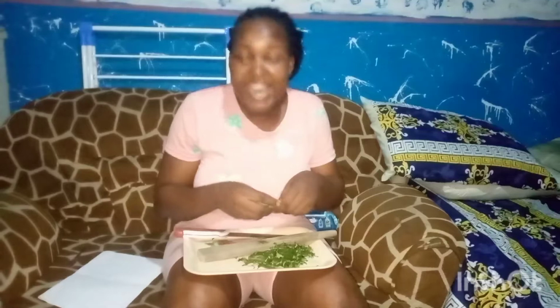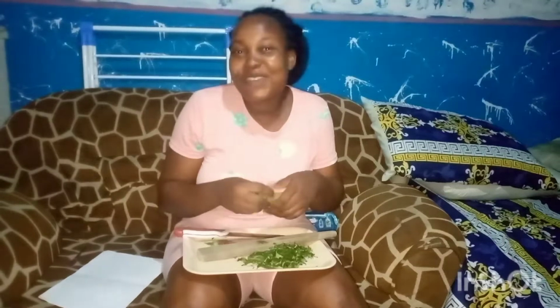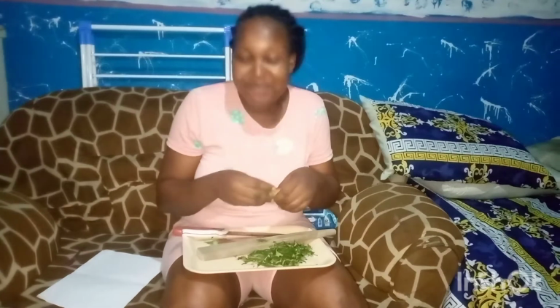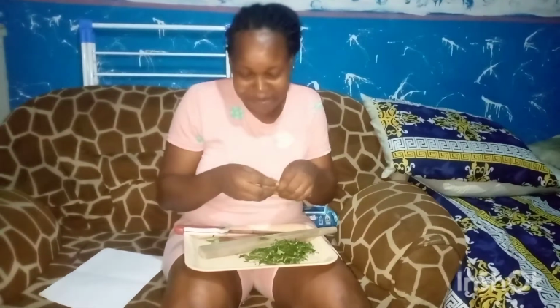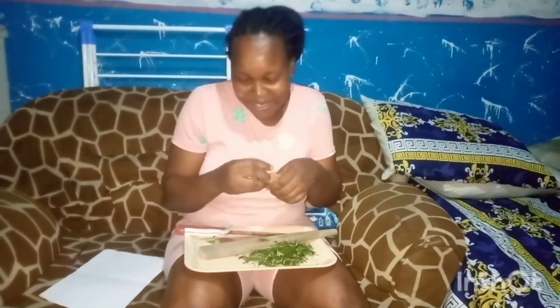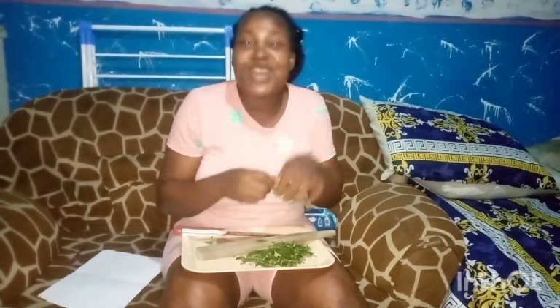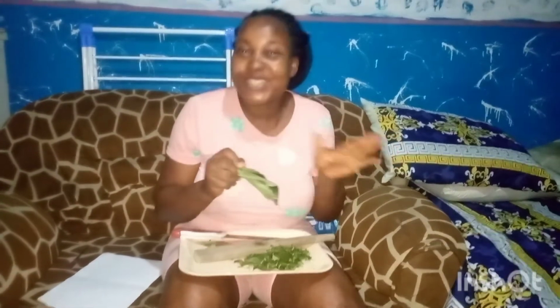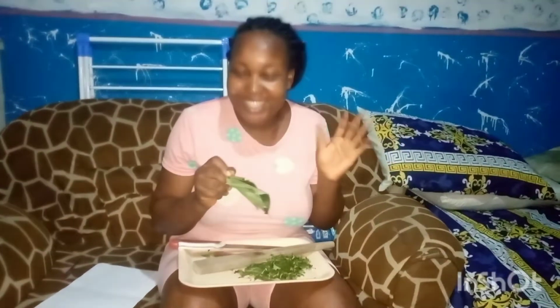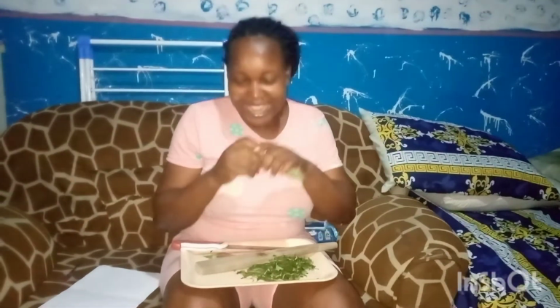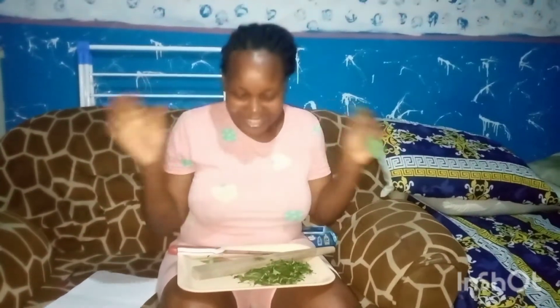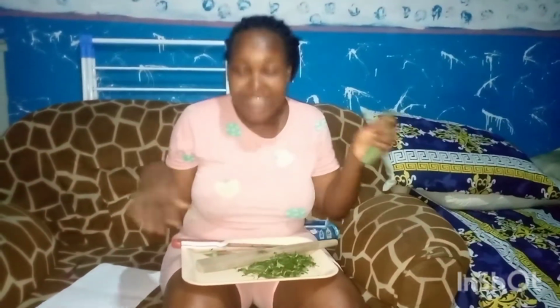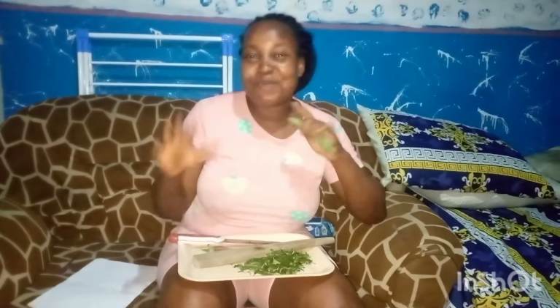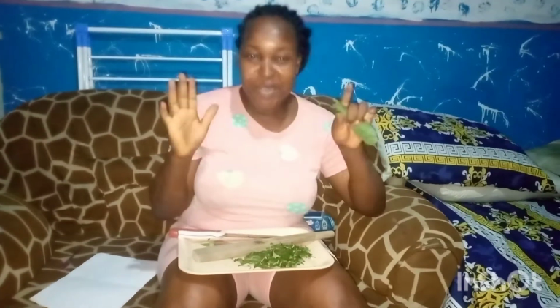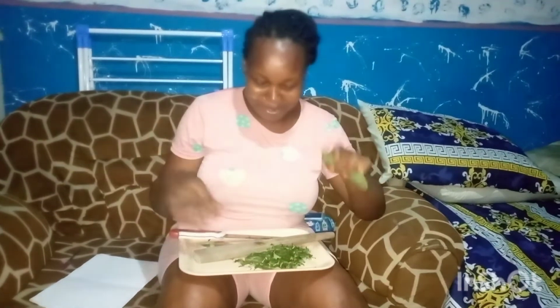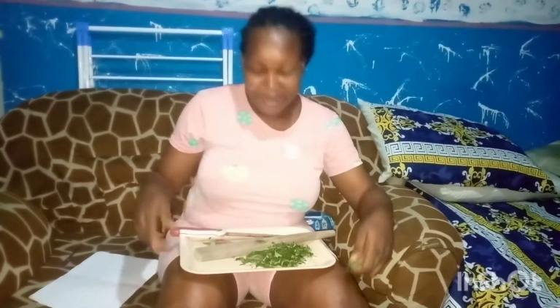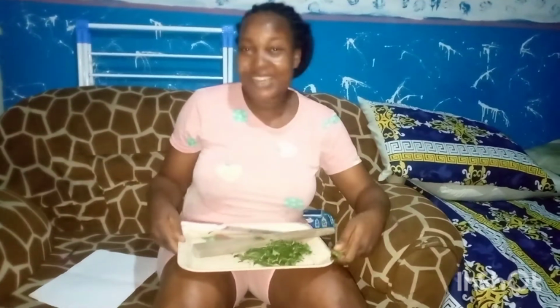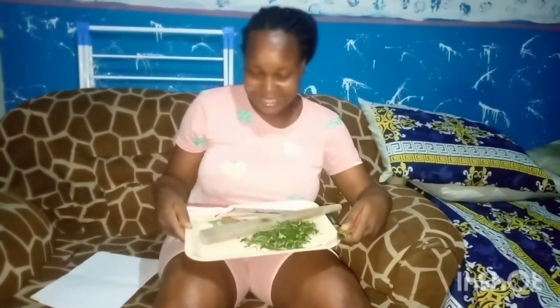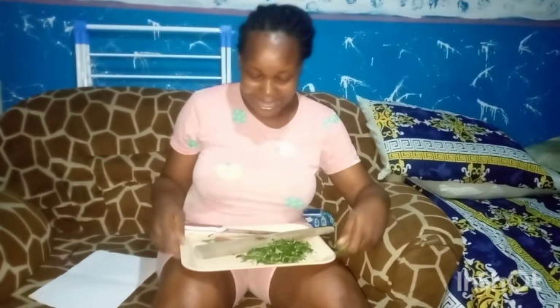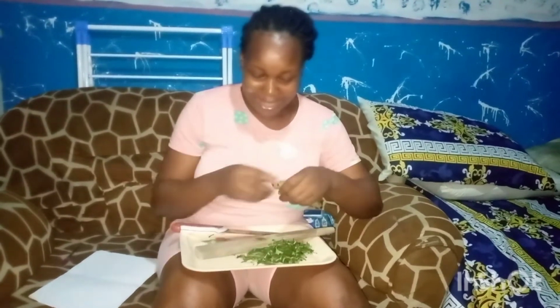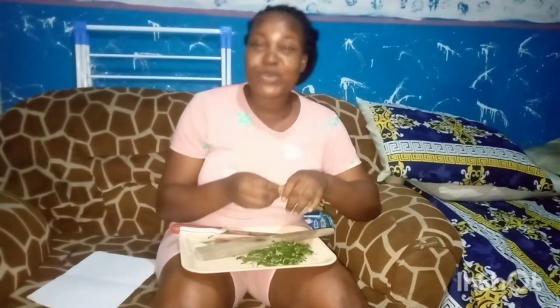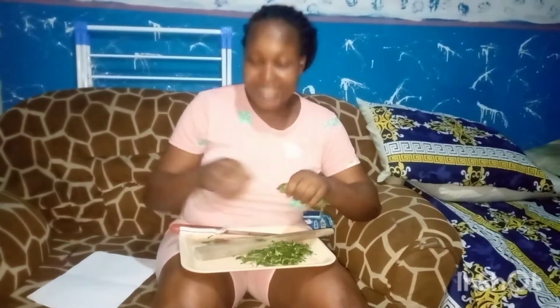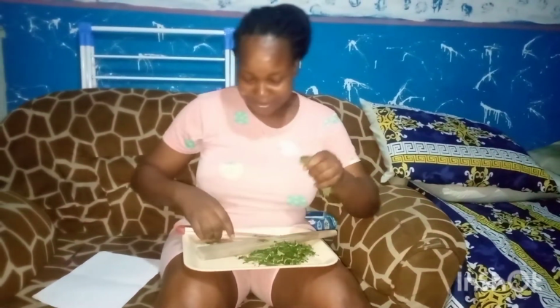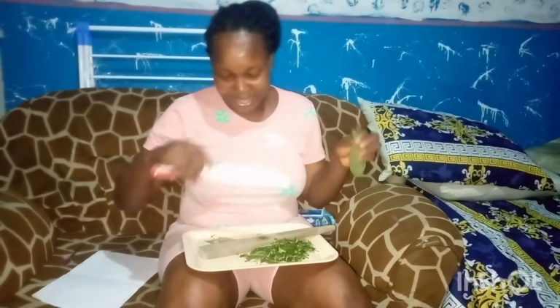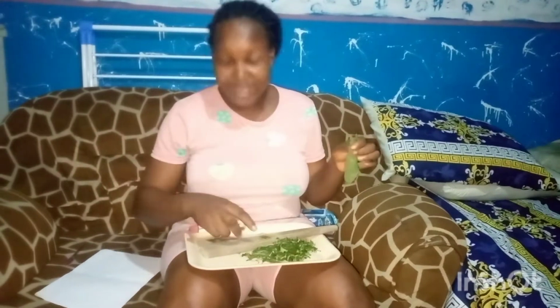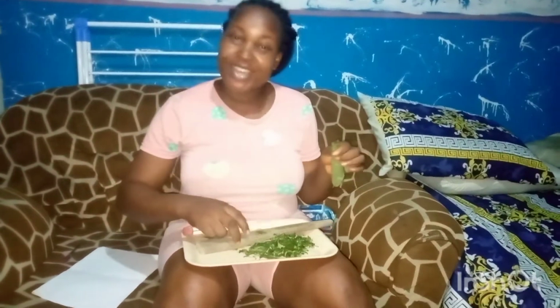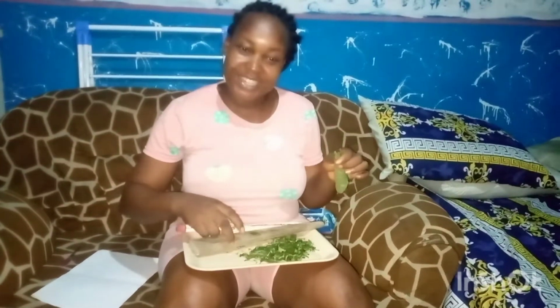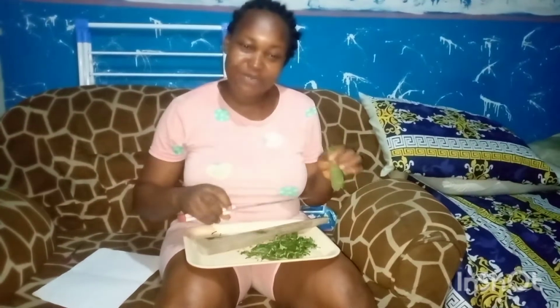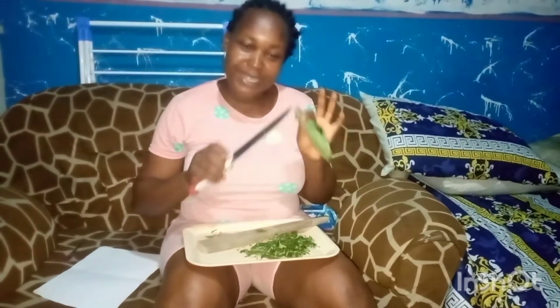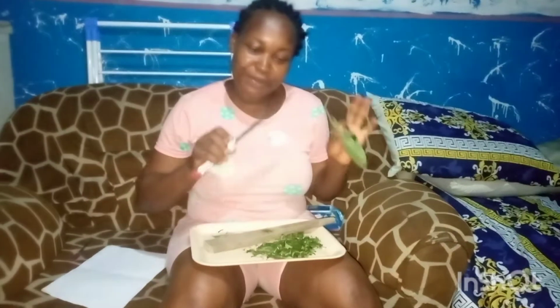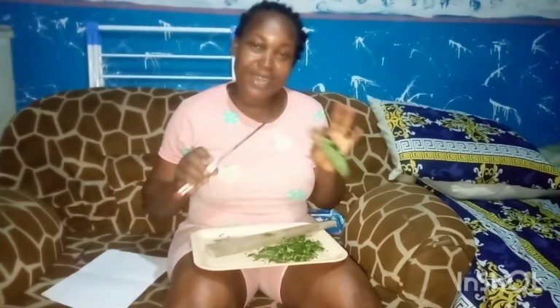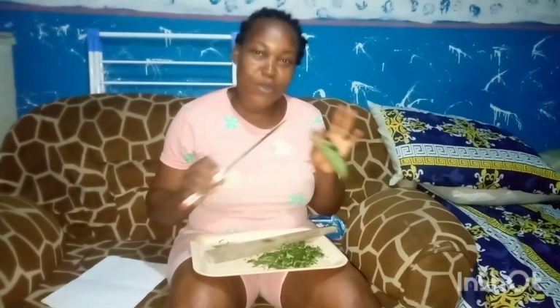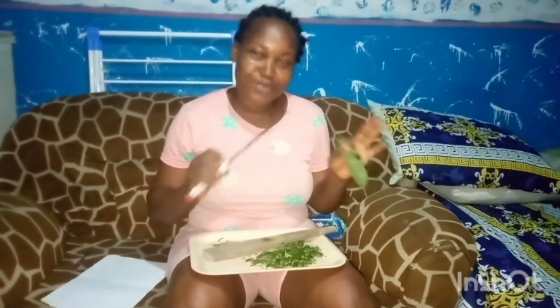Hello my beautiful people, good evening! Today I want to prepare okra soup. You can see I'm slicing my oziza leaf, so I'll take you guys to the kitchen while we start preparing our okra soup.